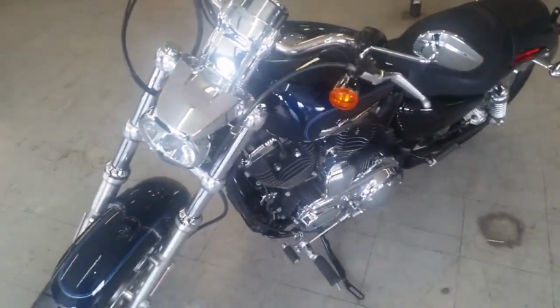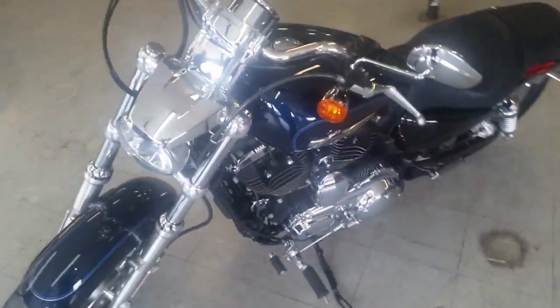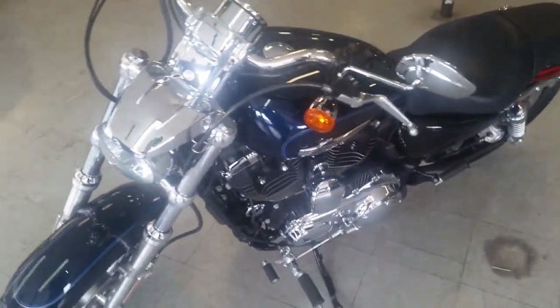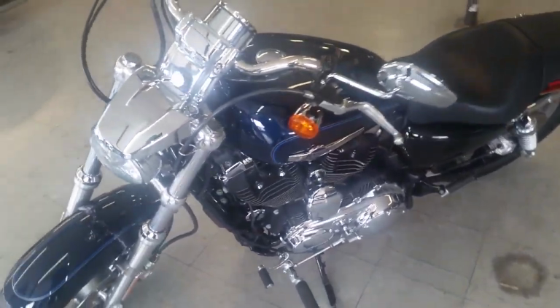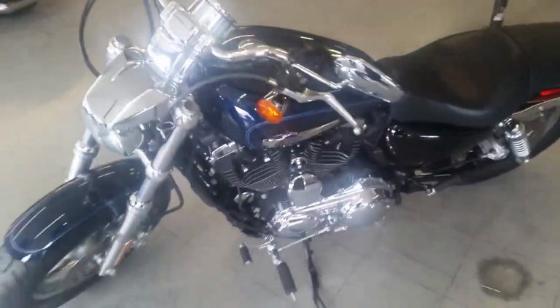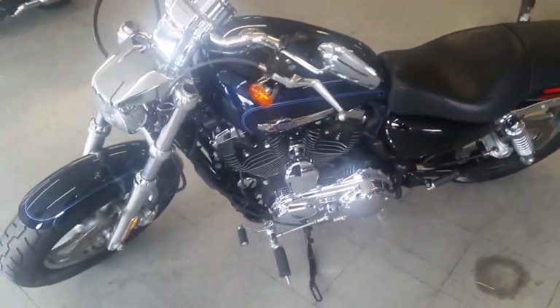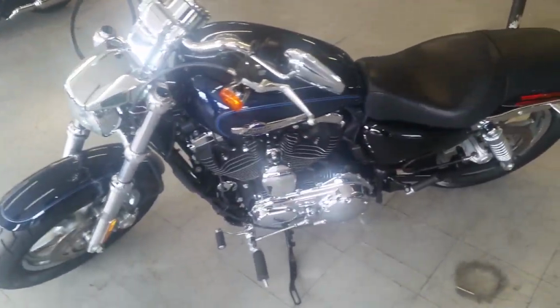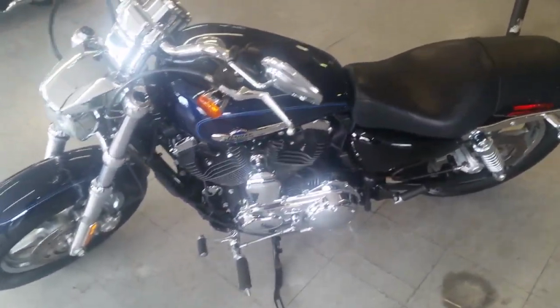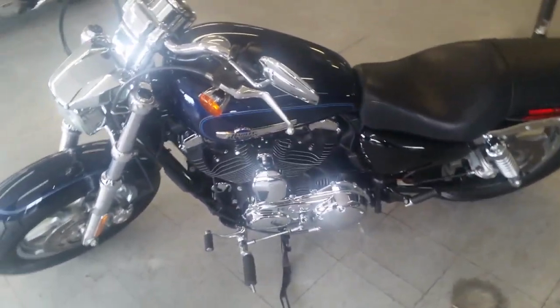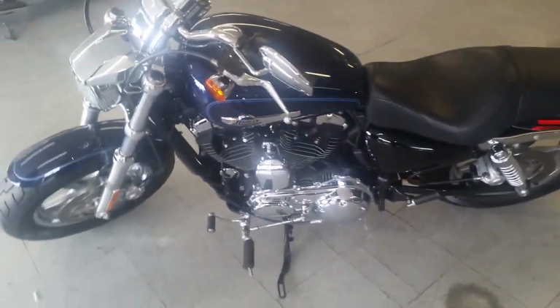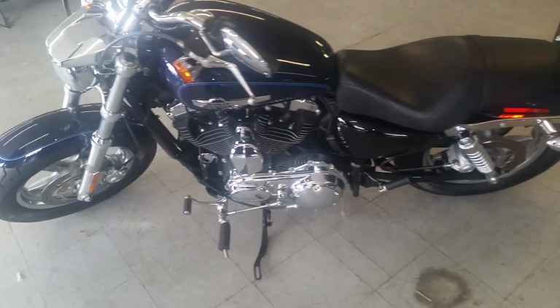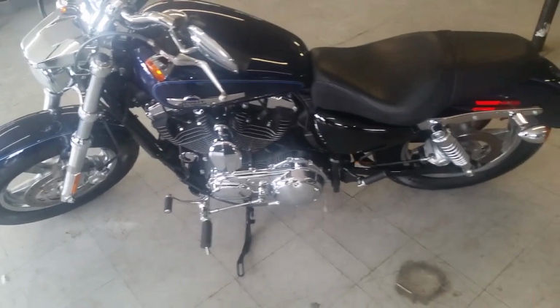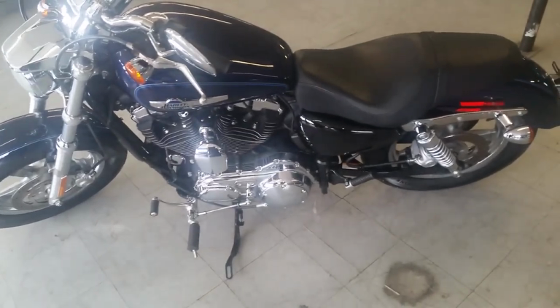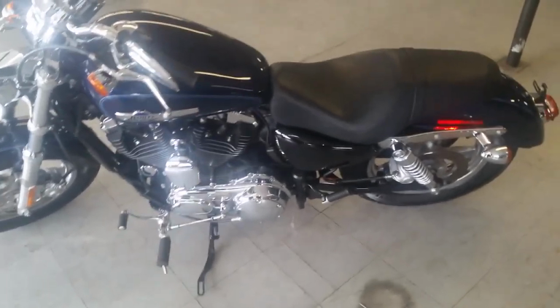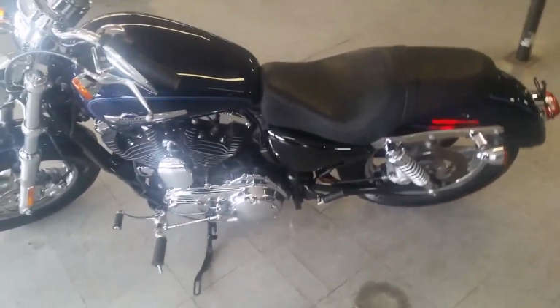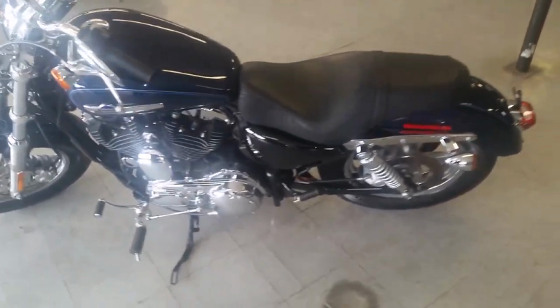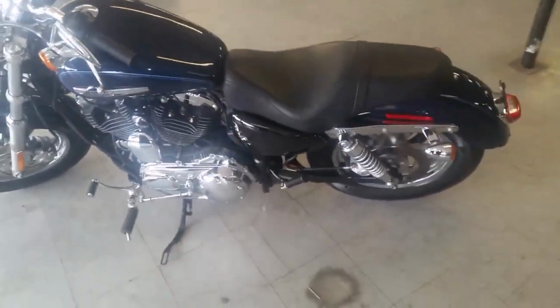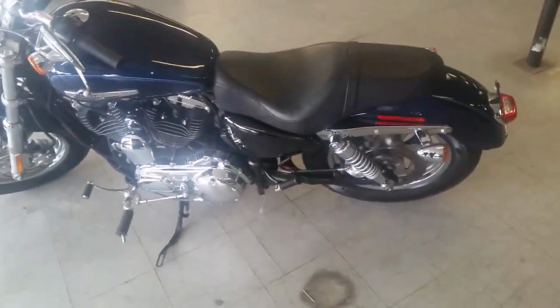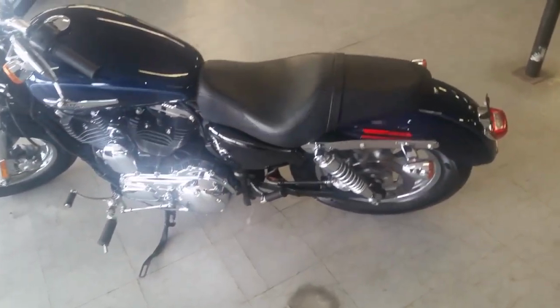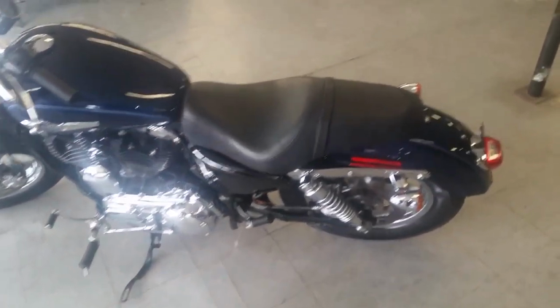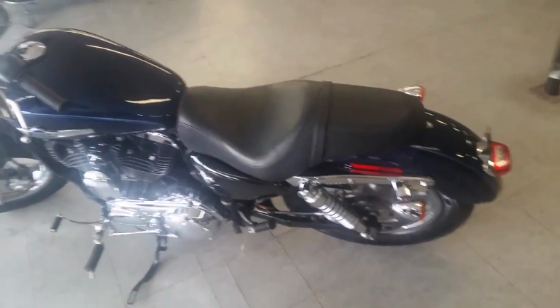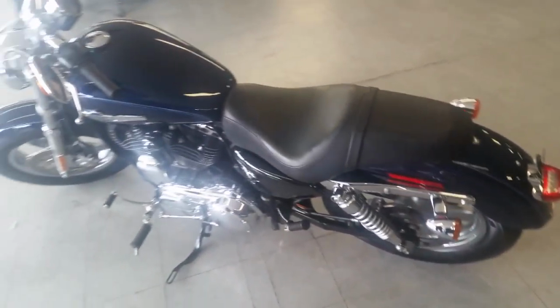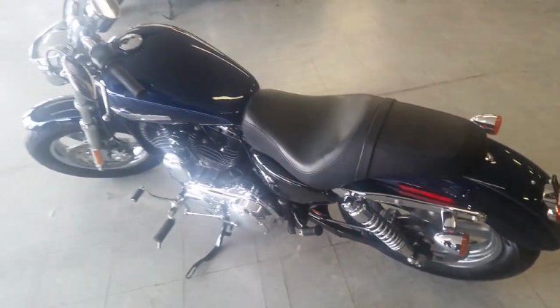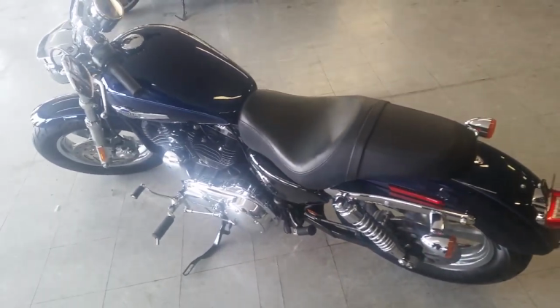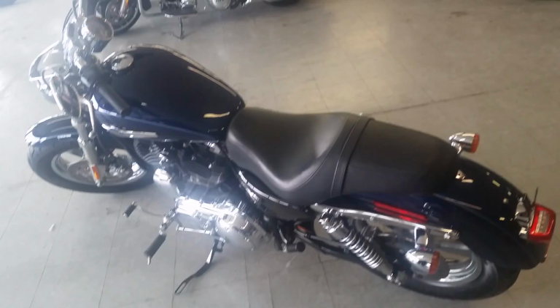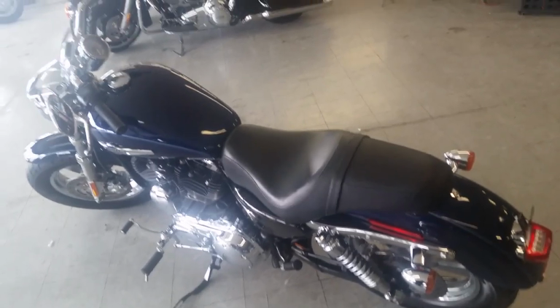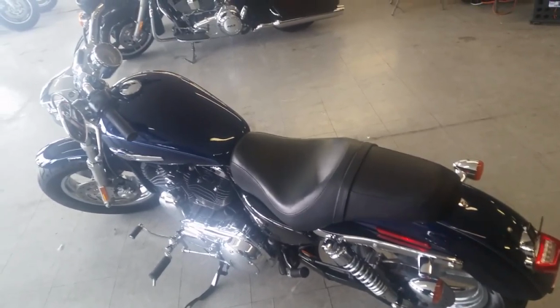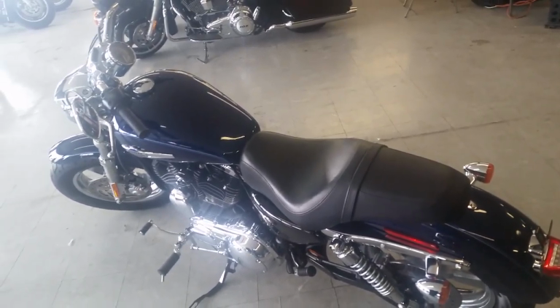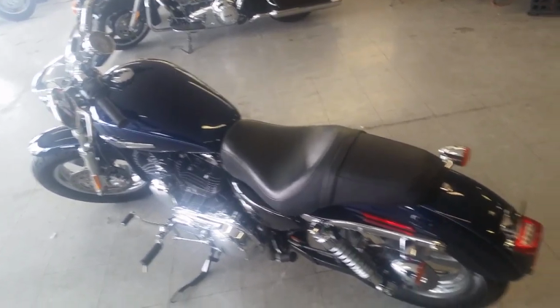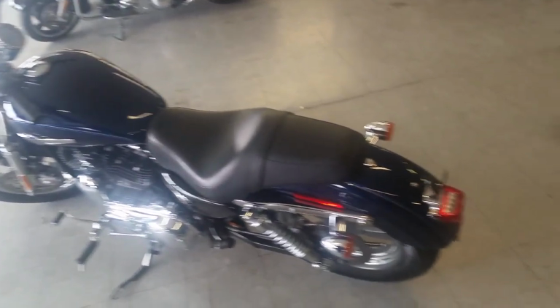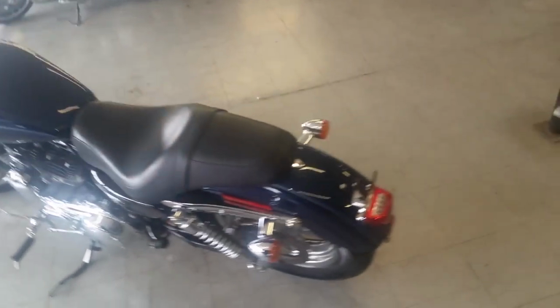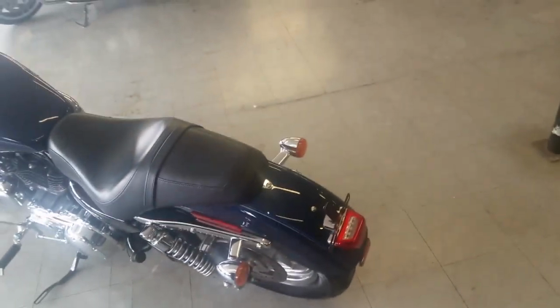Hit the open road on this super sharp sporty. Only $139 a month, folks. Won't be here long. Visit our website and check out the over 450 bikes we have in stock. Approvalpowersports.com